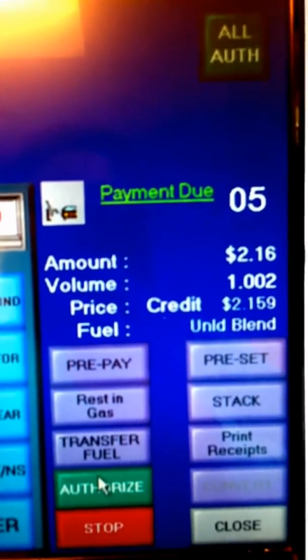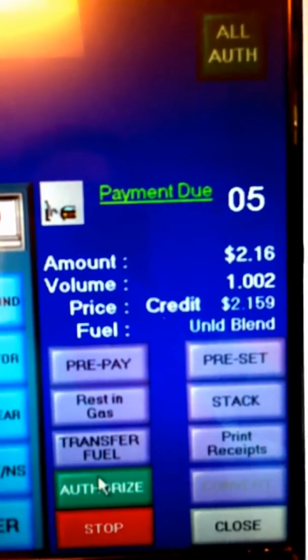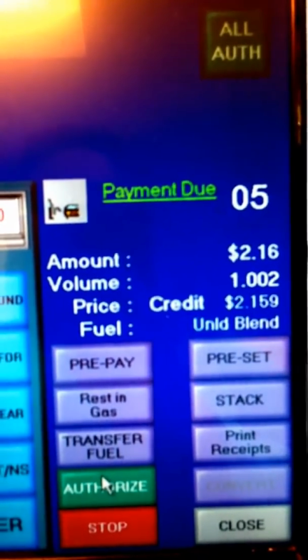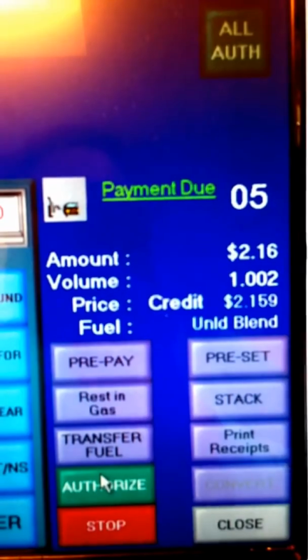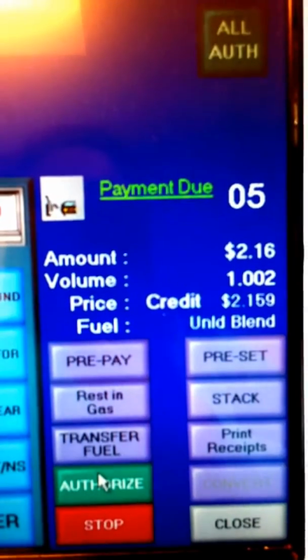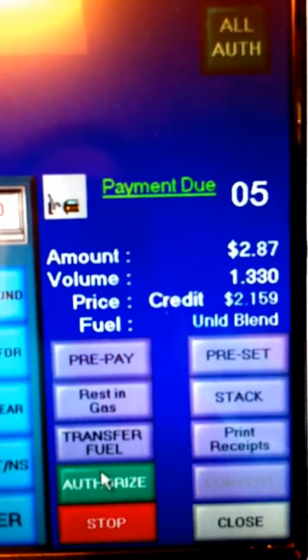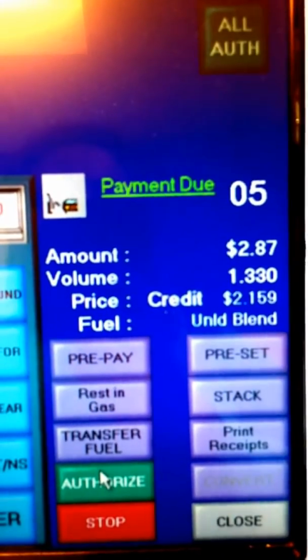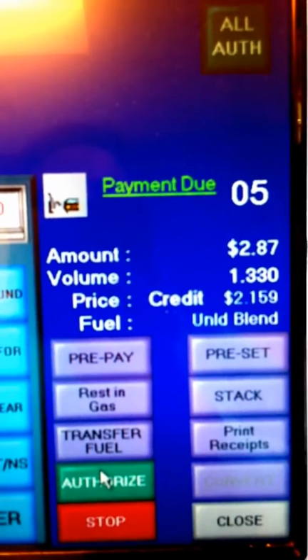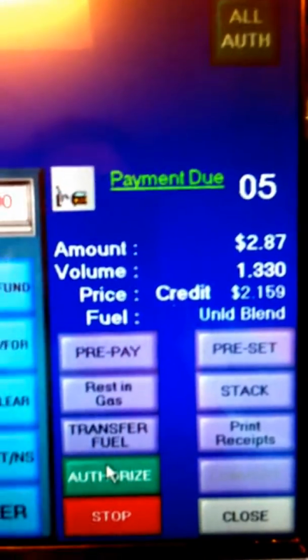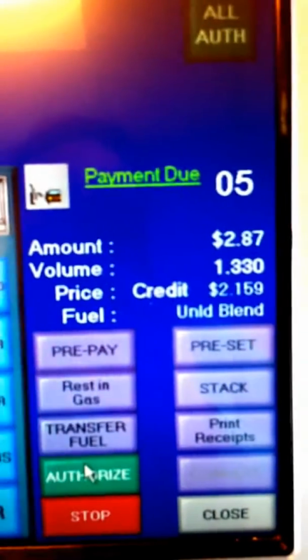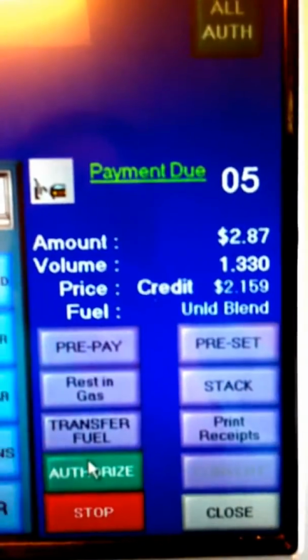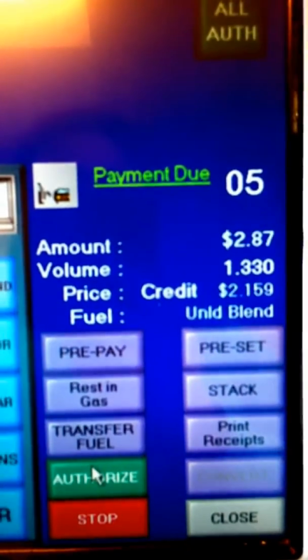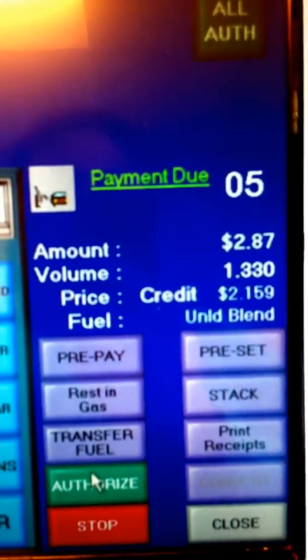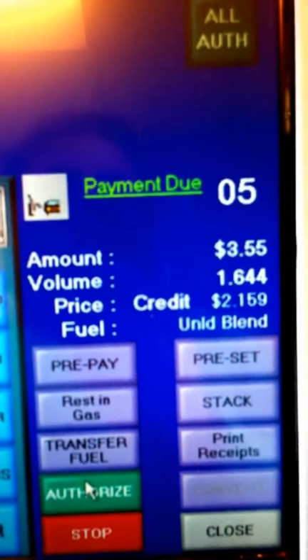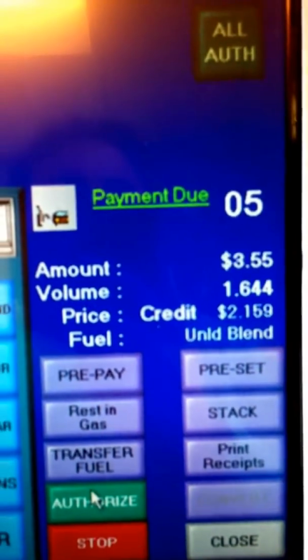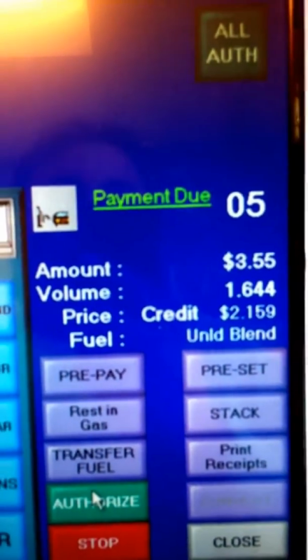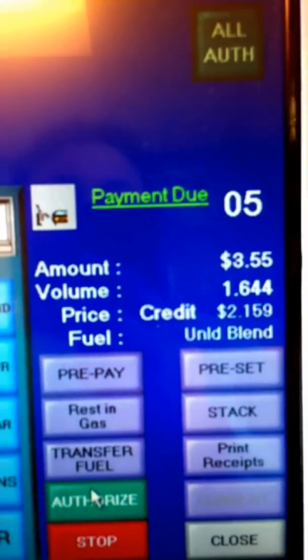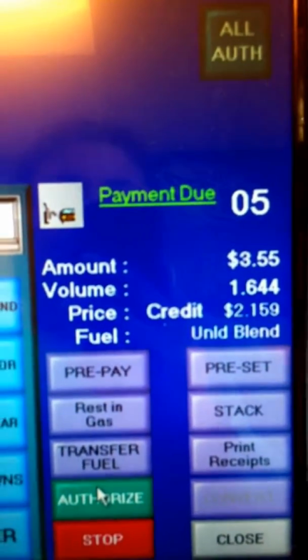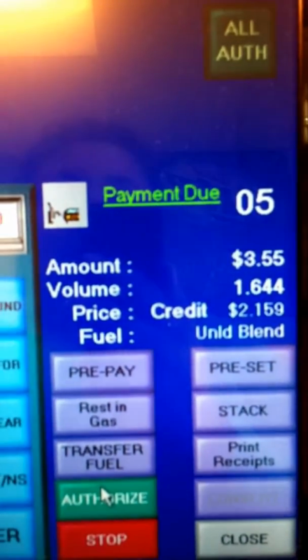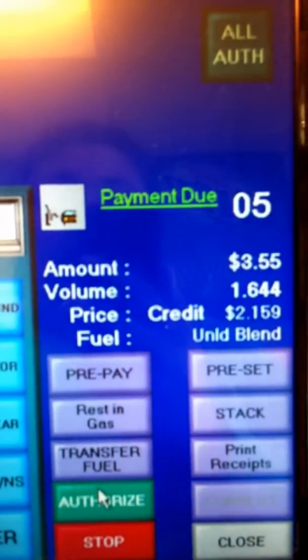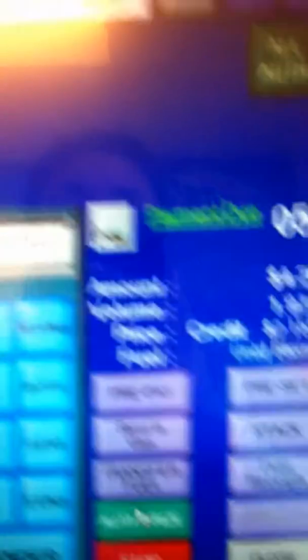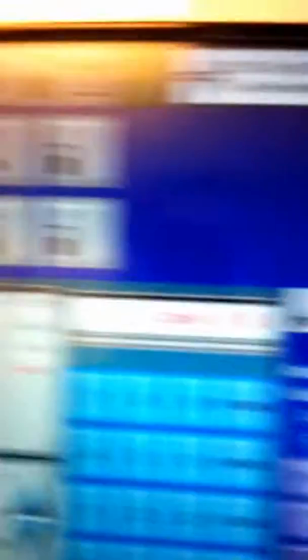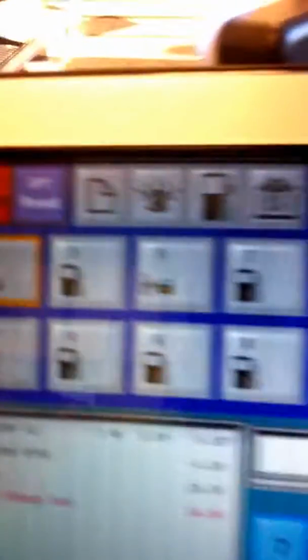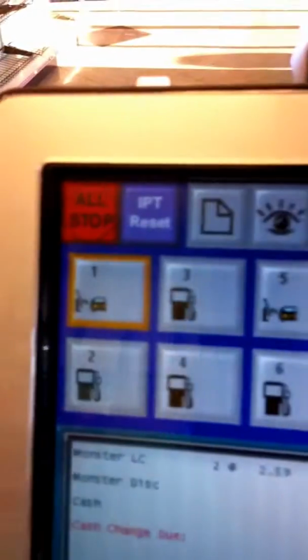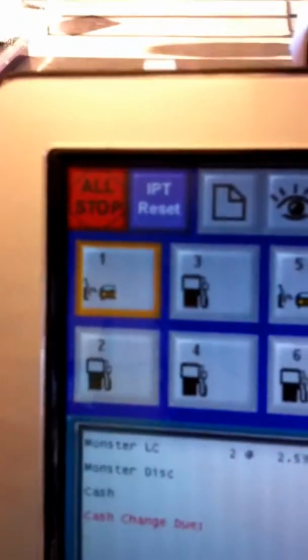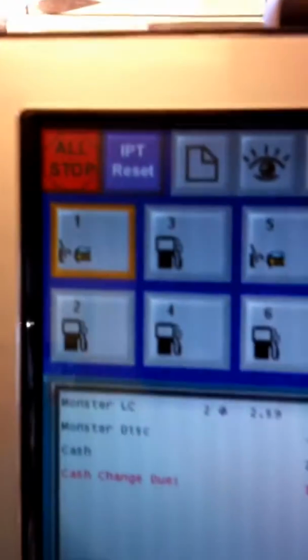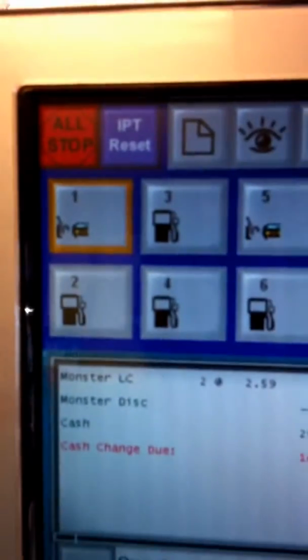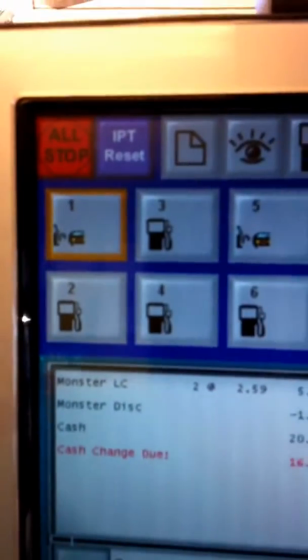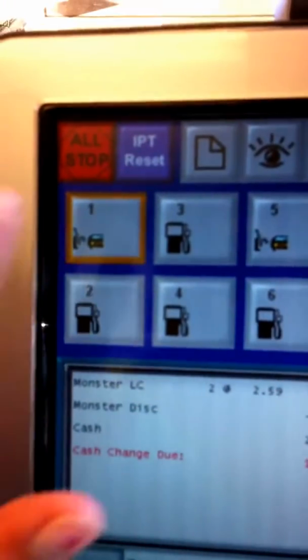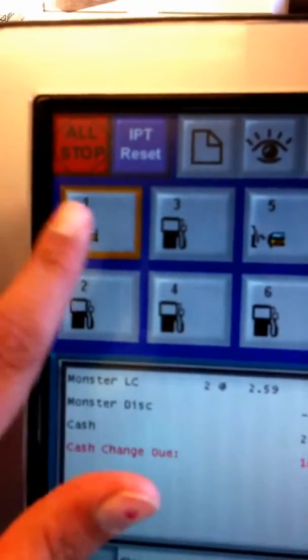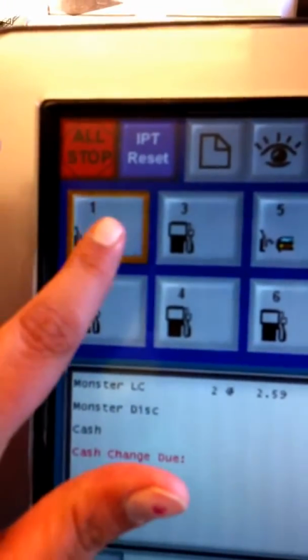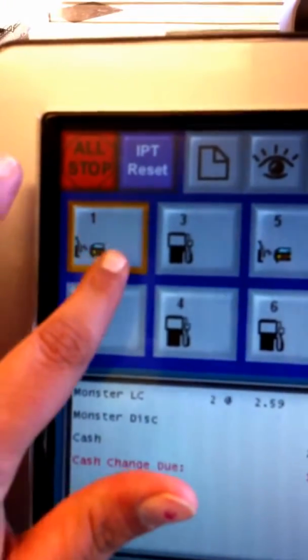Oh, maybe they did — see, it started to speed up again, and it's good to go. Now also, you can see there is someone fueling on pump 1.